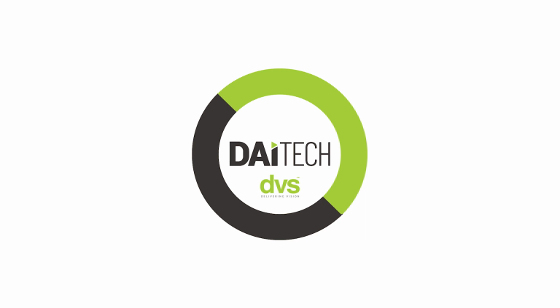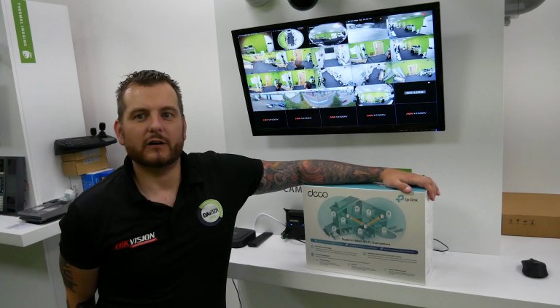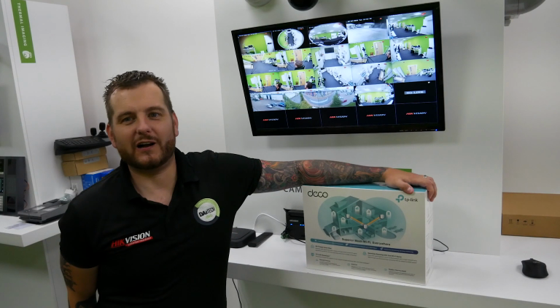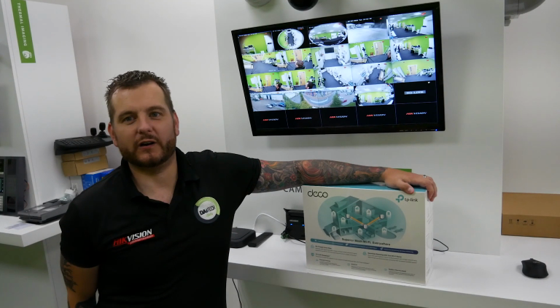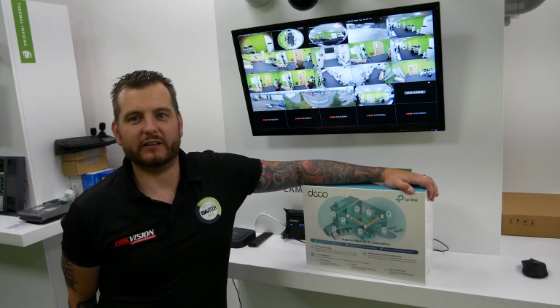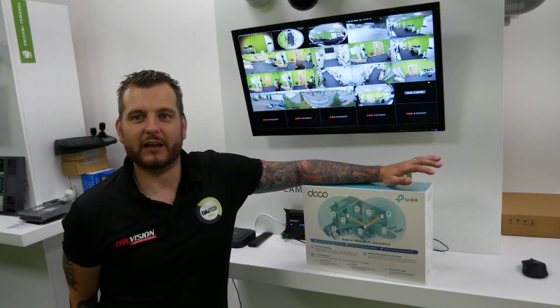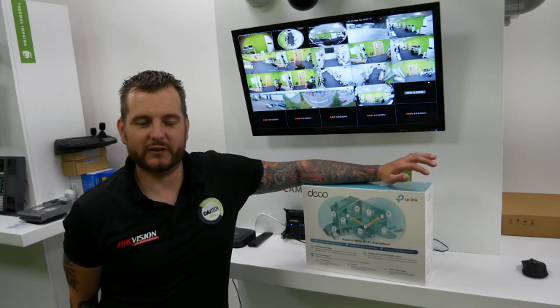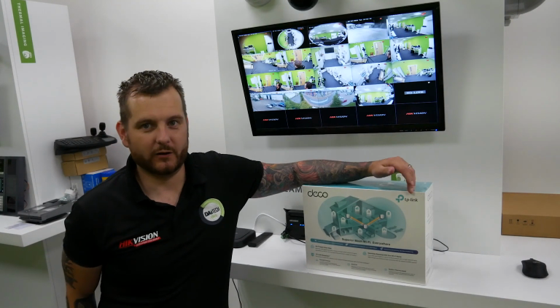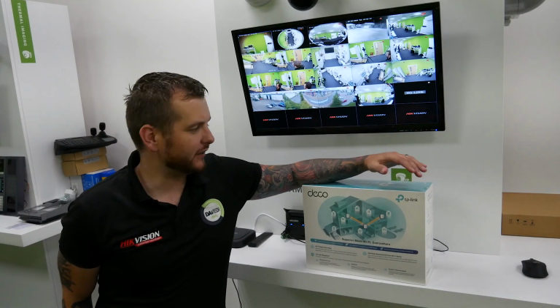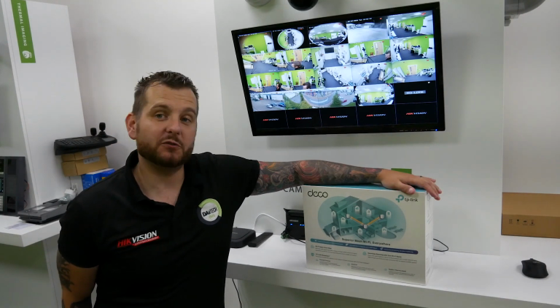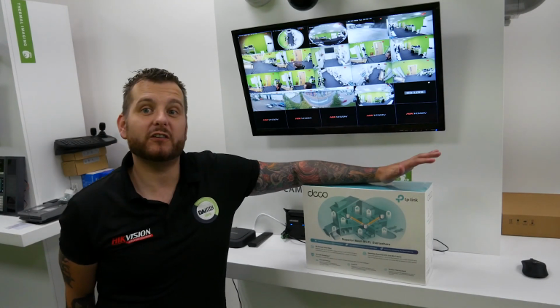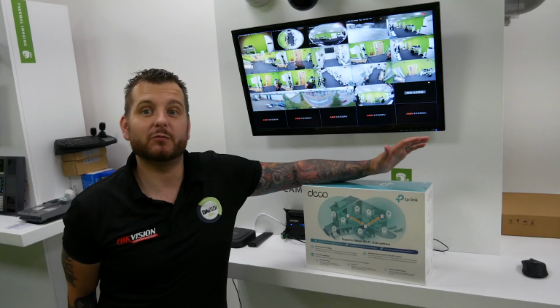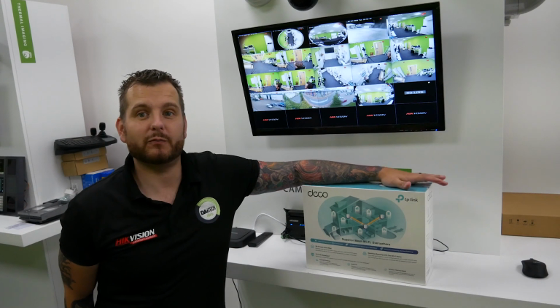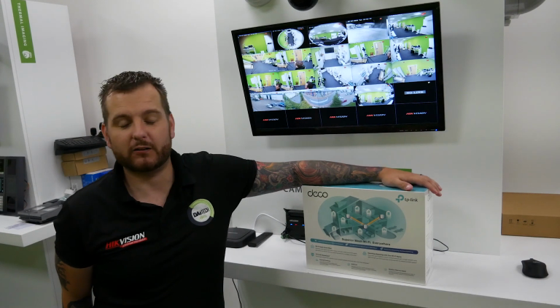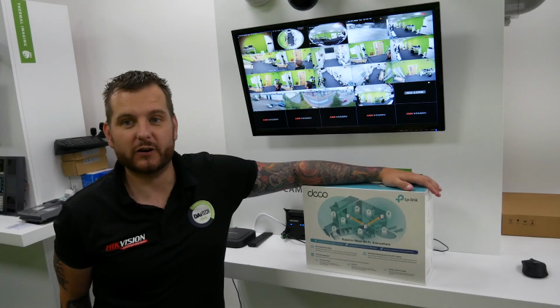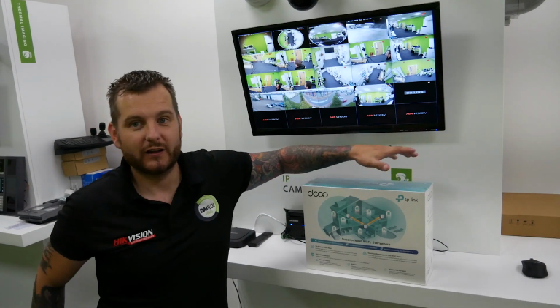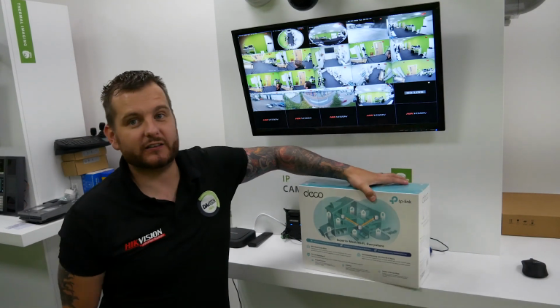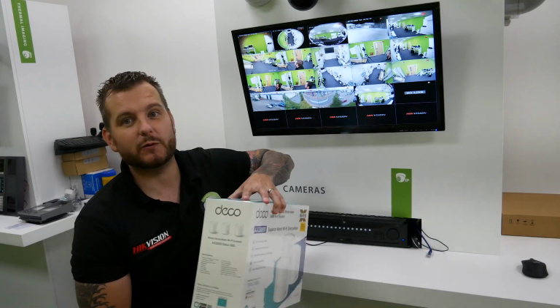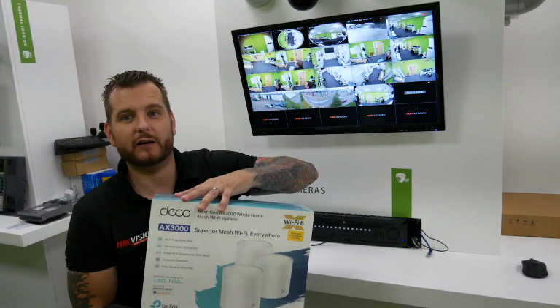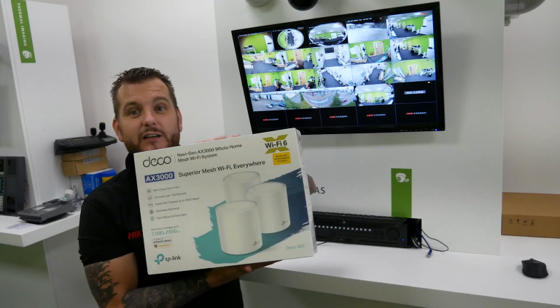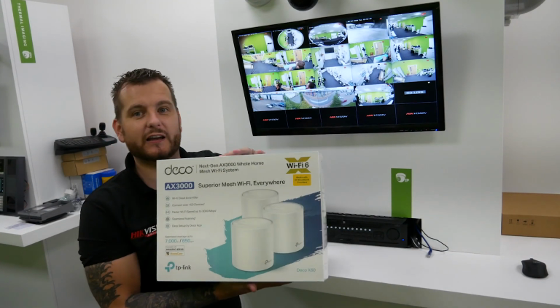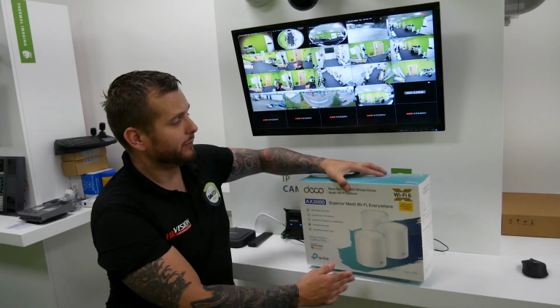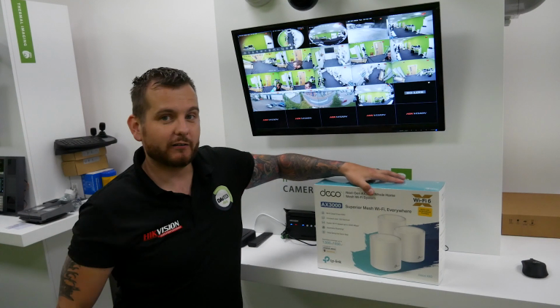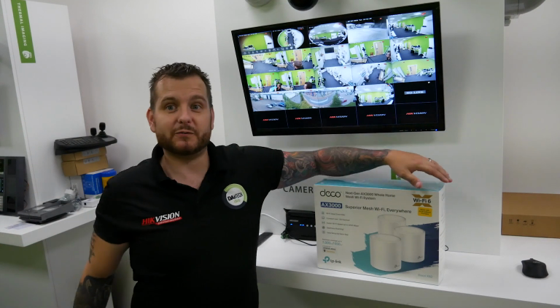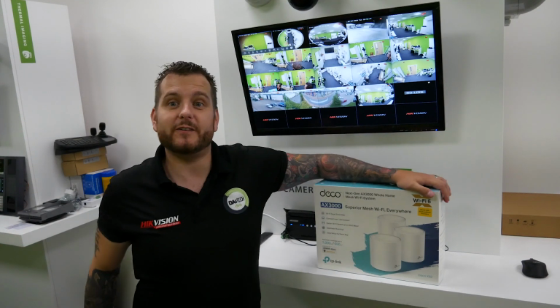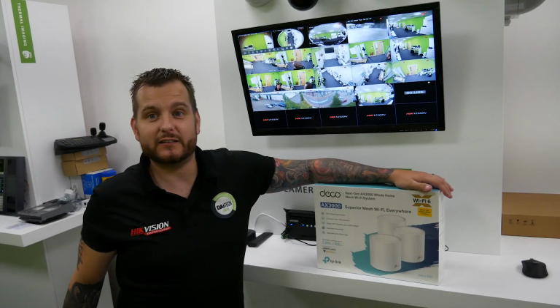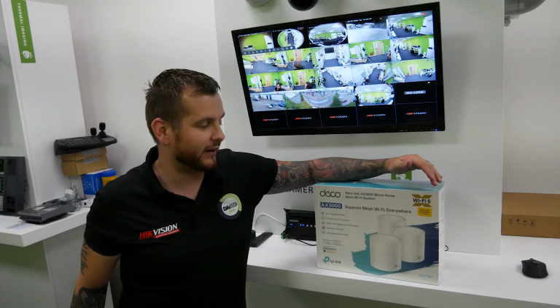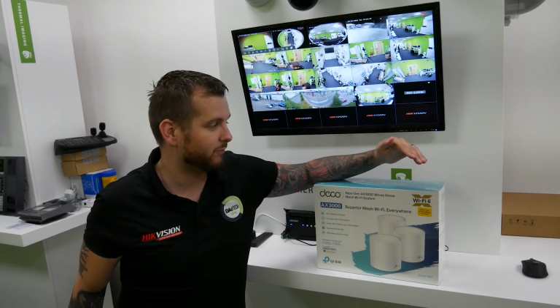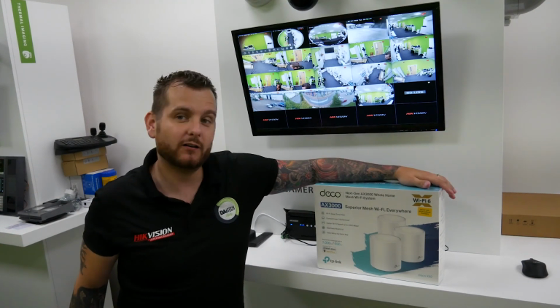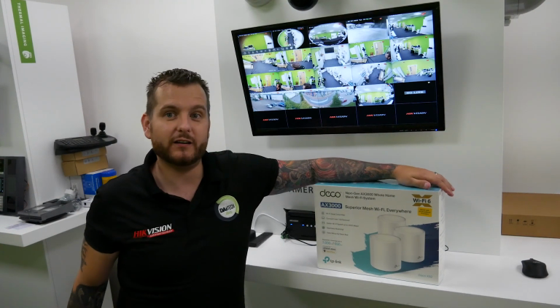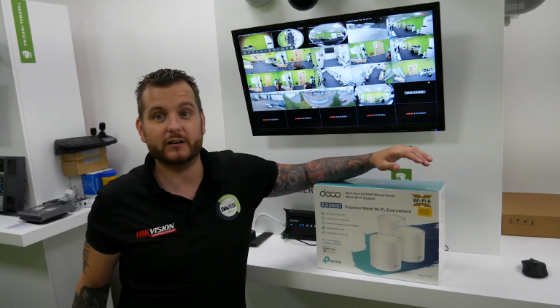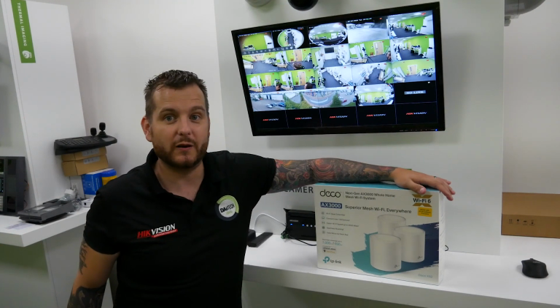Hello and welcome to another Ditech informative video. At DVS we always strive to provide the best technology possible. This is why we partnered up with TP-Link, an absolutely fantastic provider of technology for the consumer.